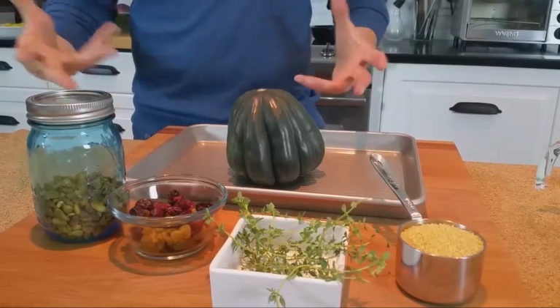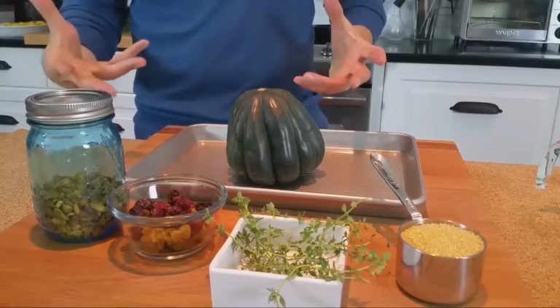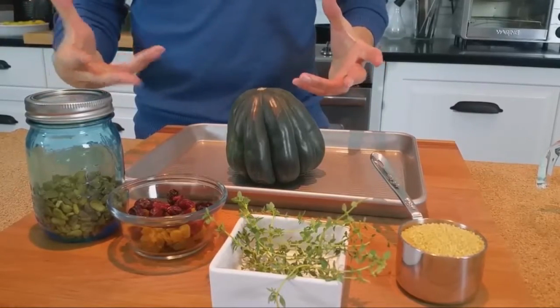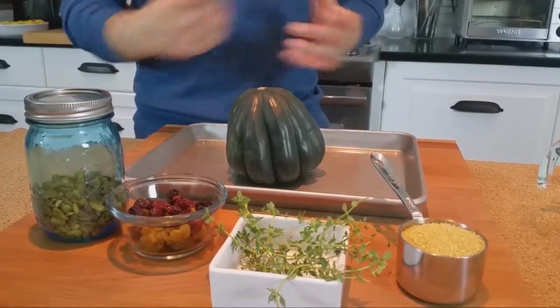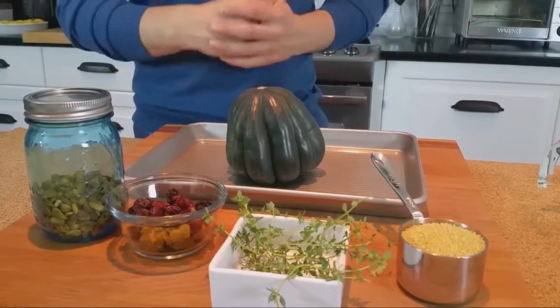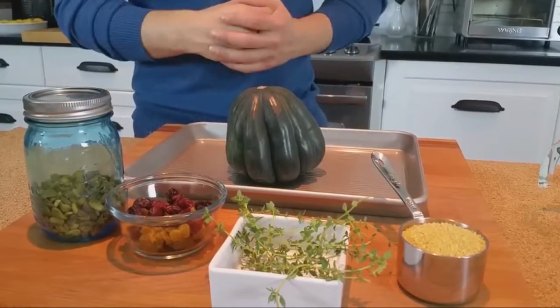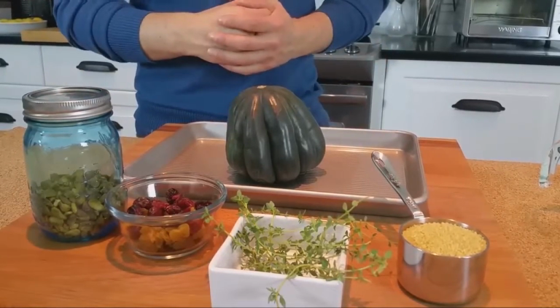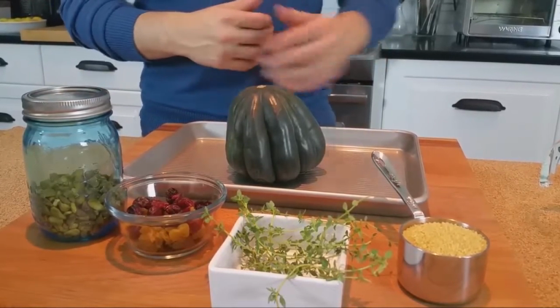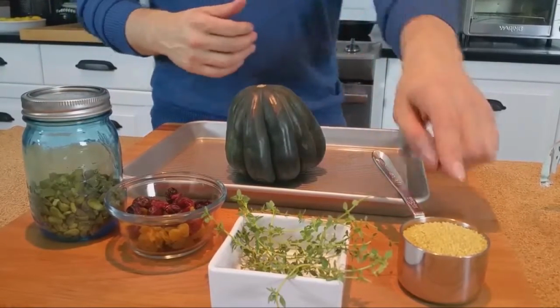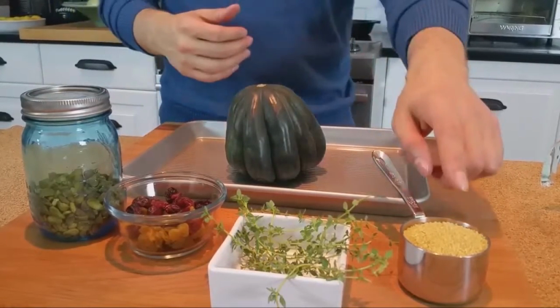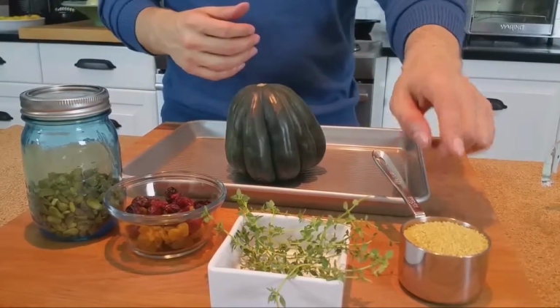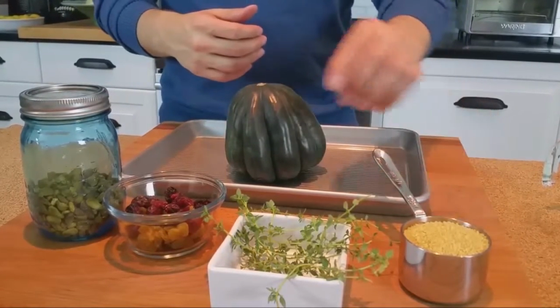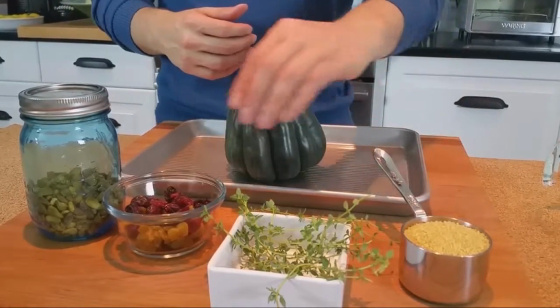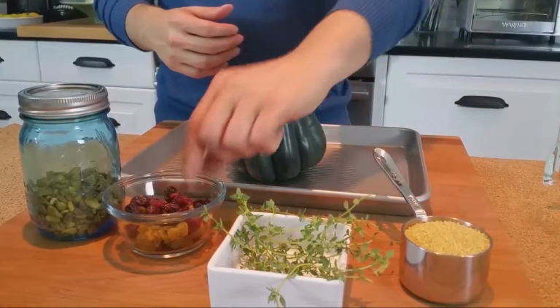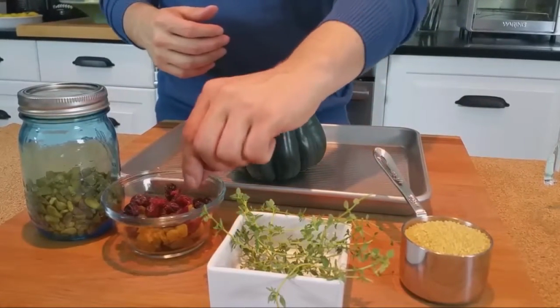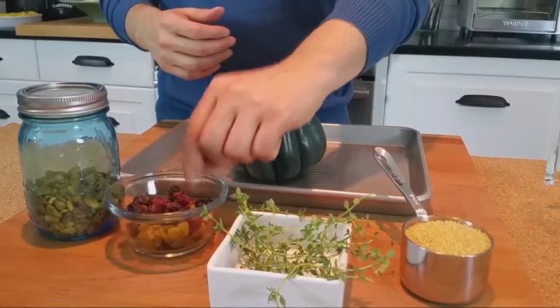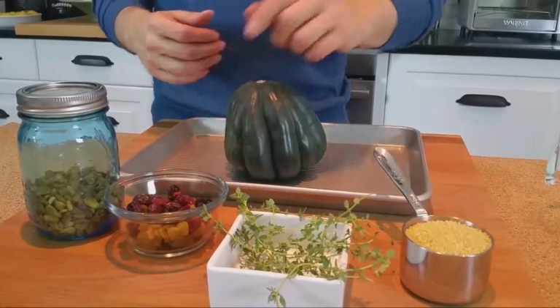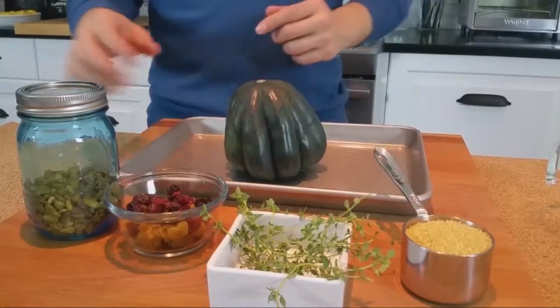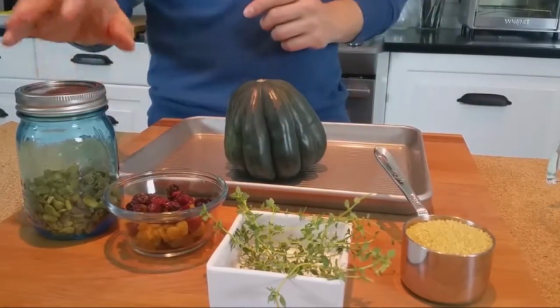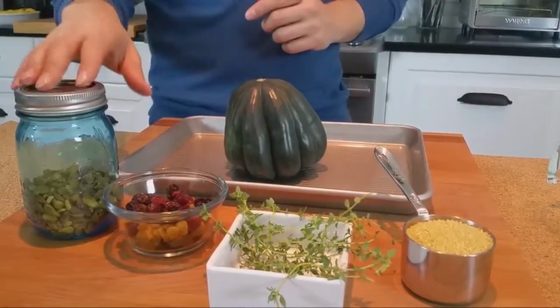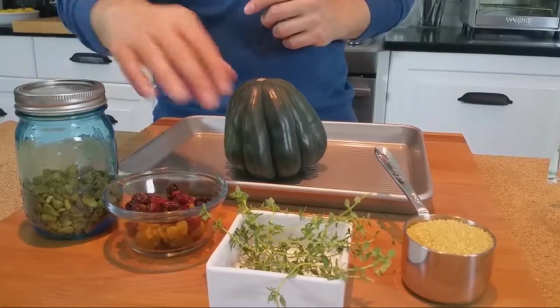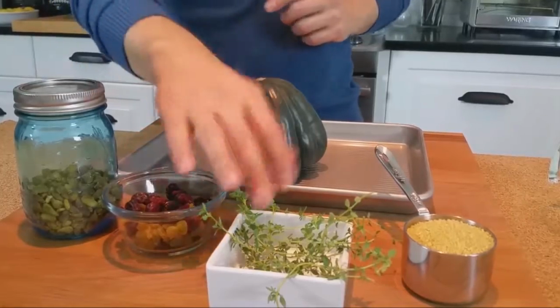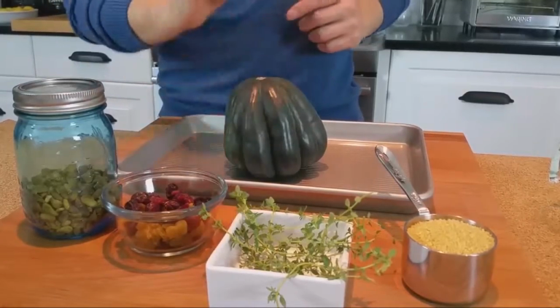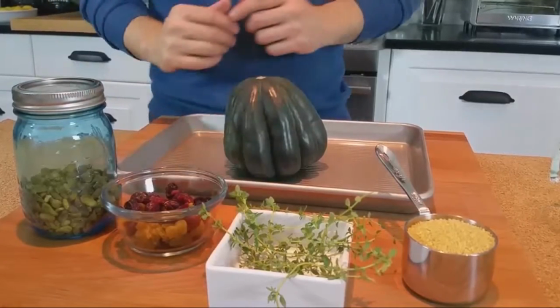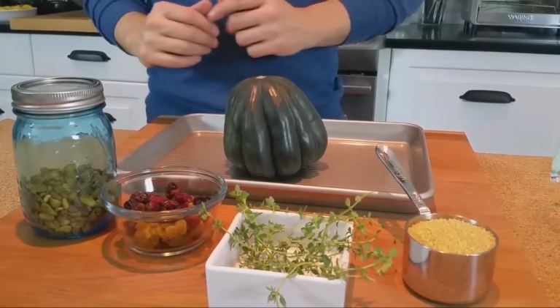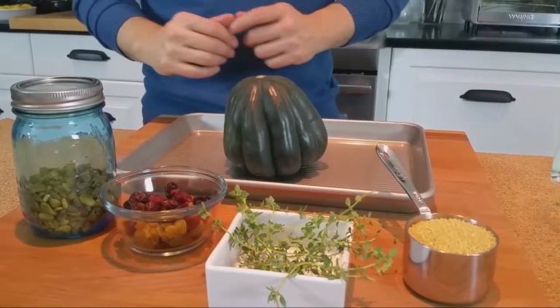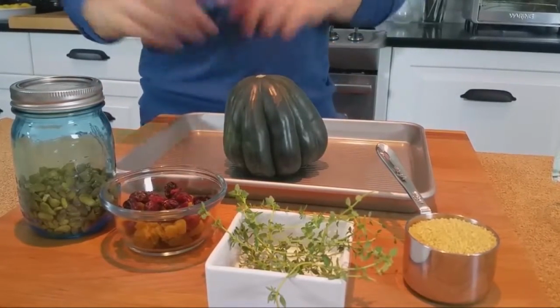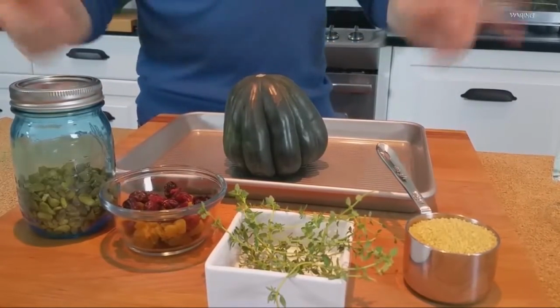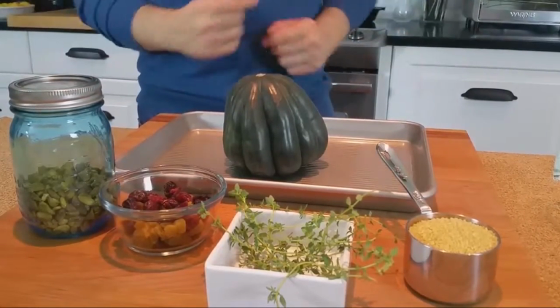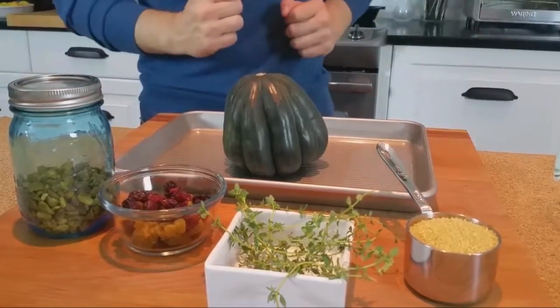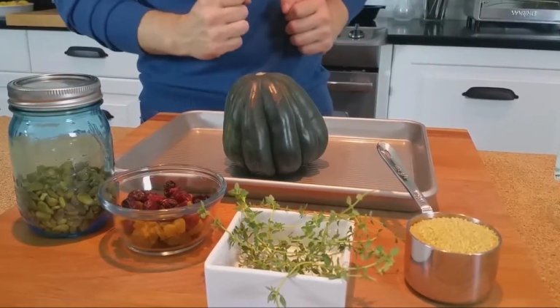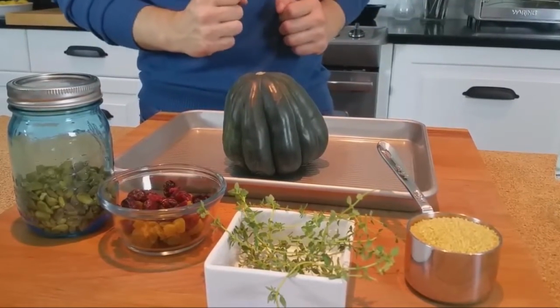You can use regular stuffing. Today I'm making a couscous that has some dried fruit, nuts, and fresh thyme. All right, let's put all of this together.